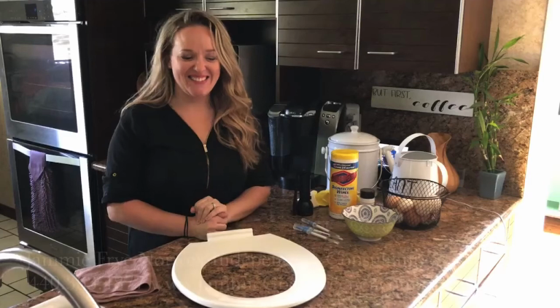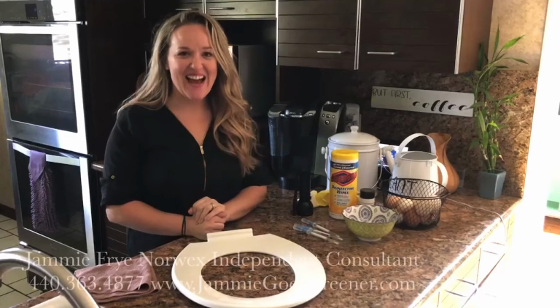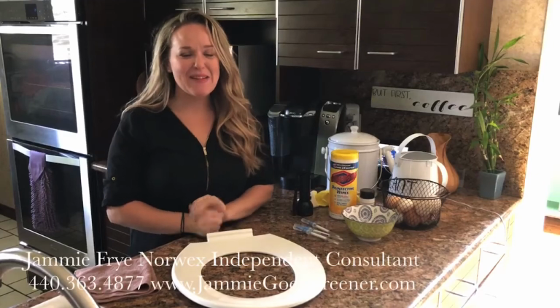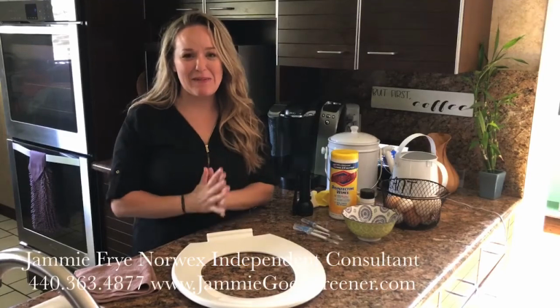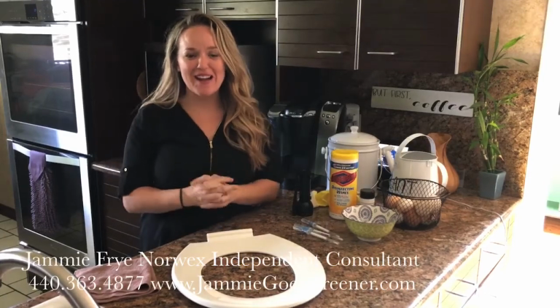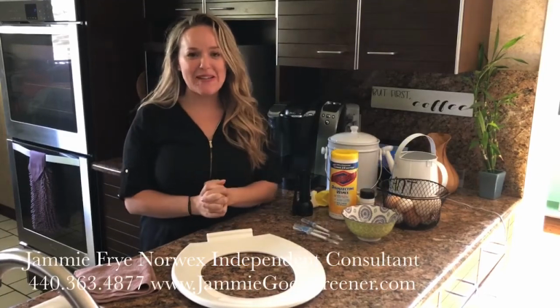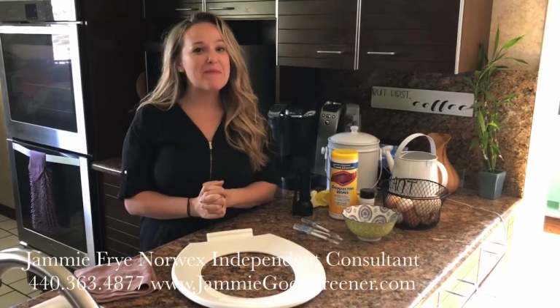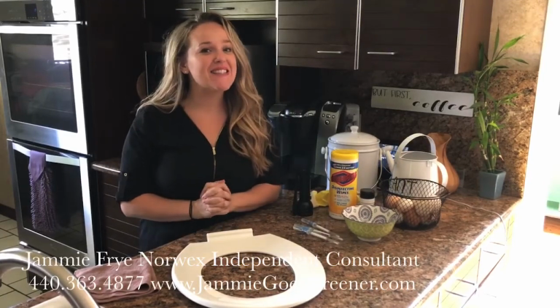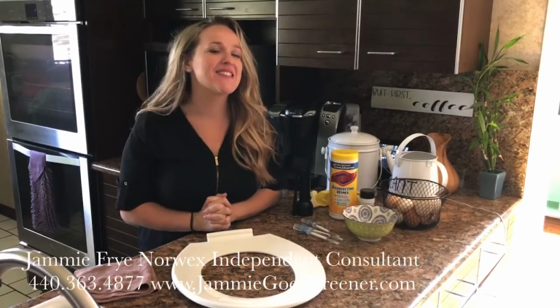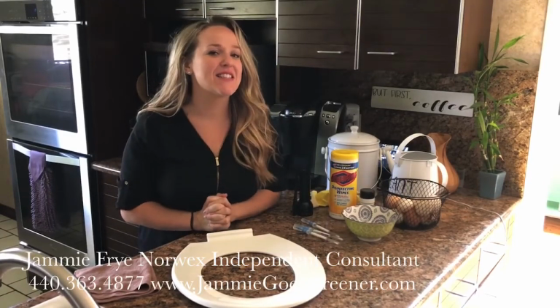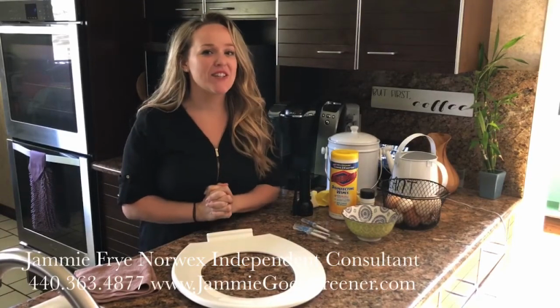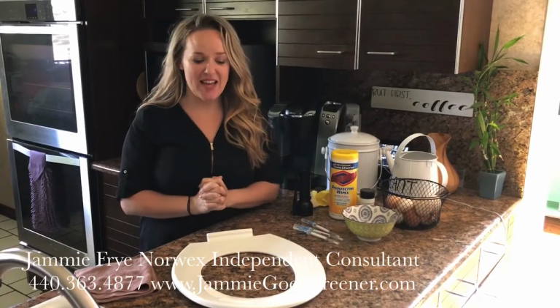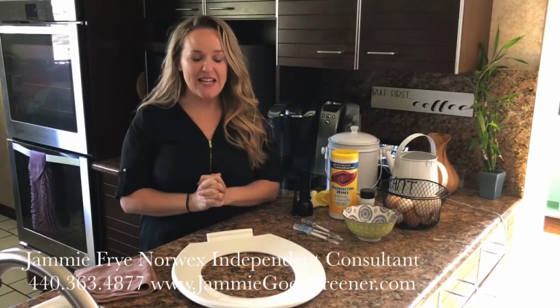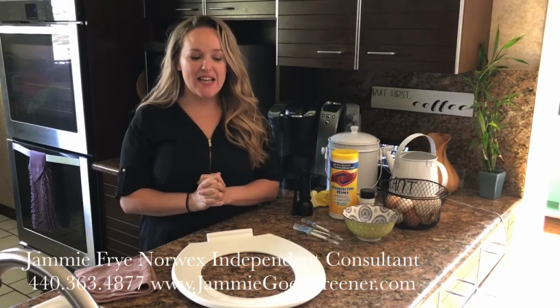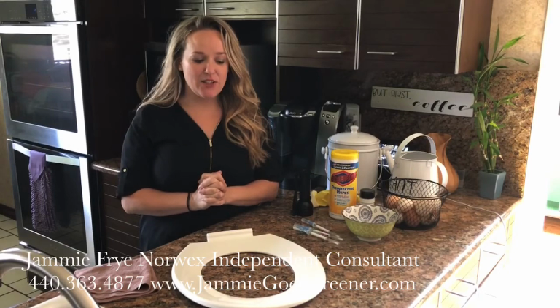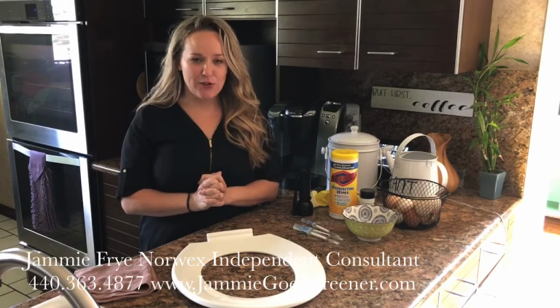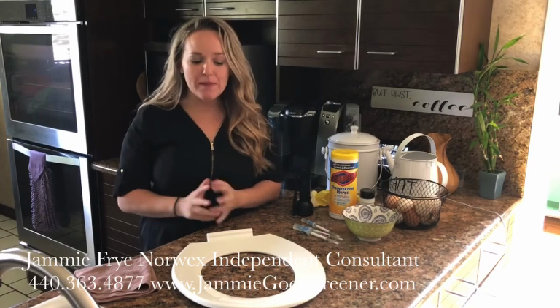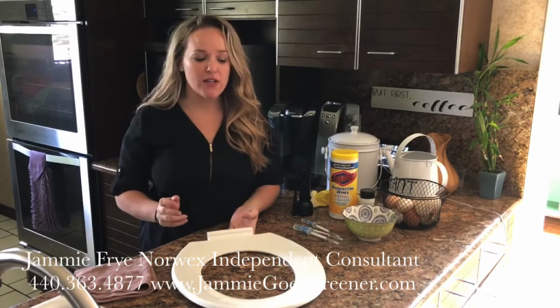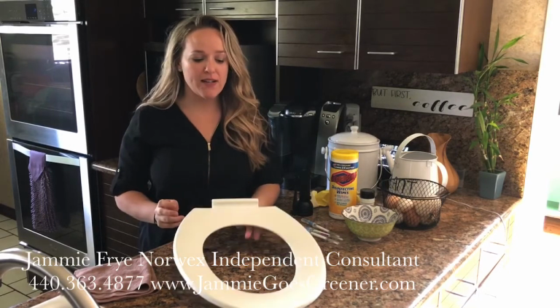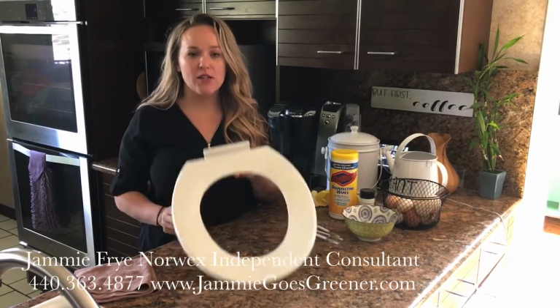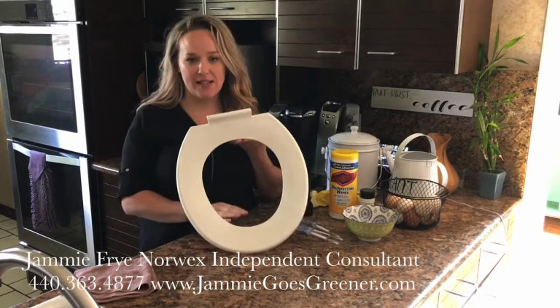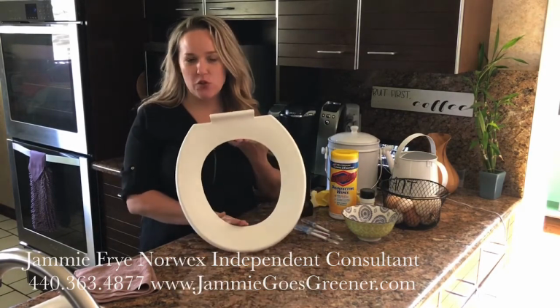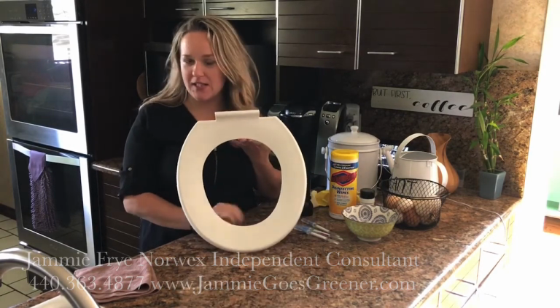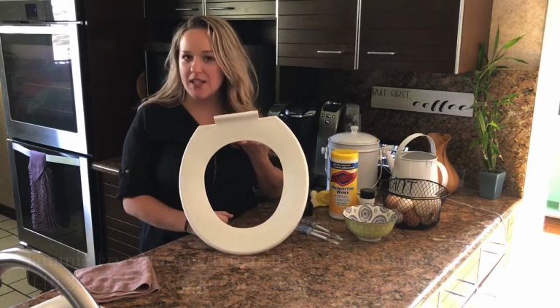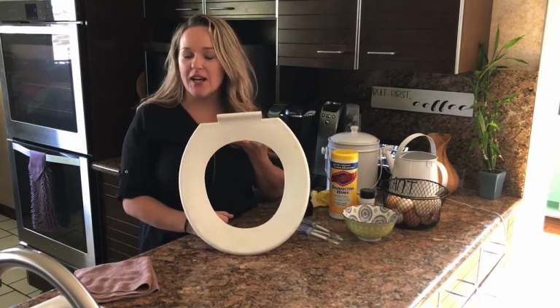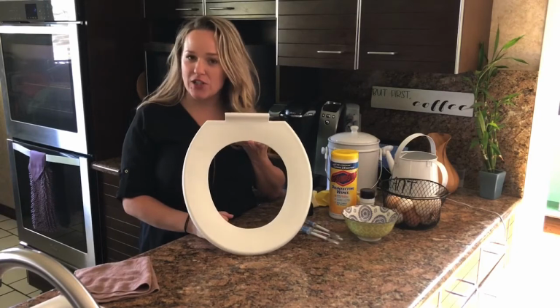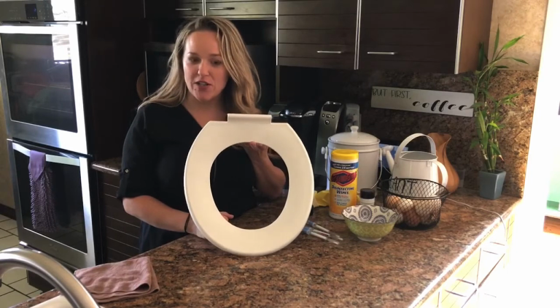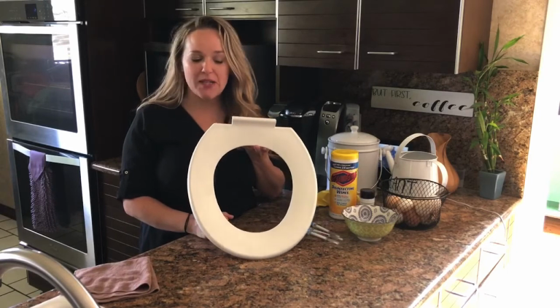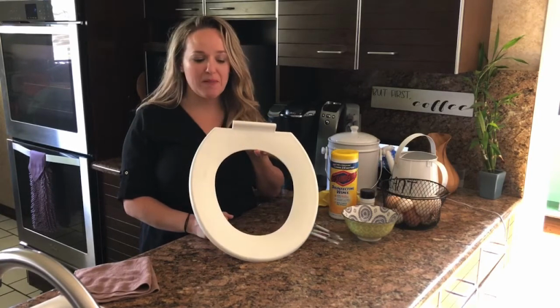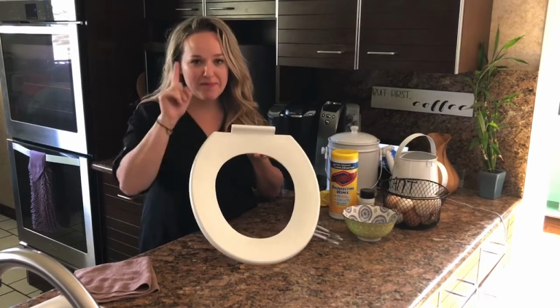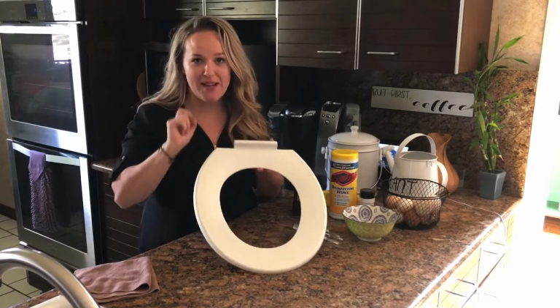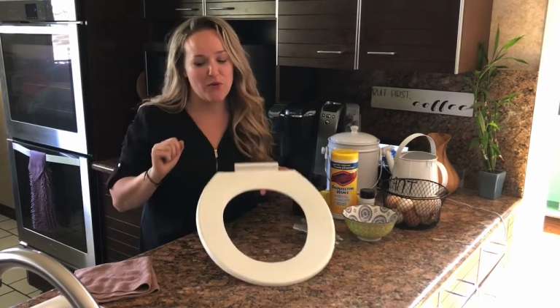Hi everybody, Jamie Fry, Norwex Independent Sales Consultant here again. You might be wondering why does this crazy lady have a toilet seat on her kitchen countertop, but I have a point.